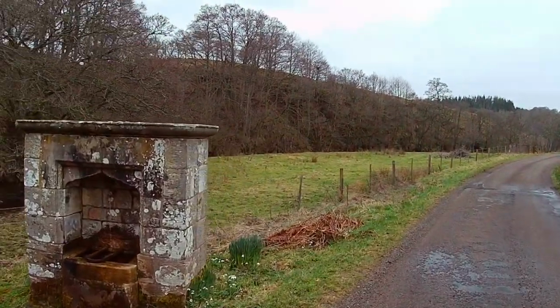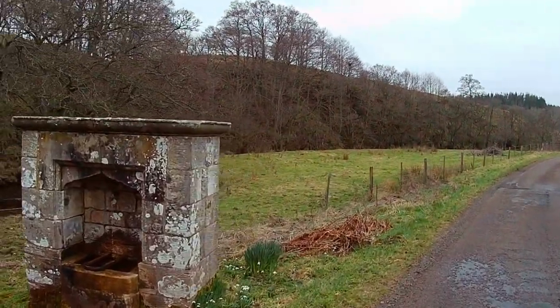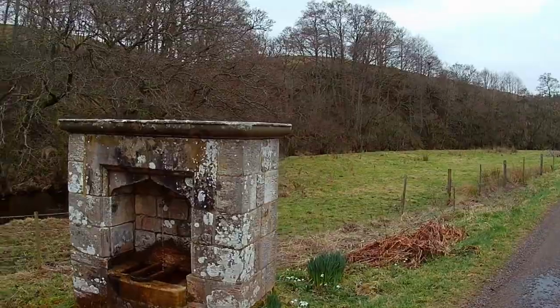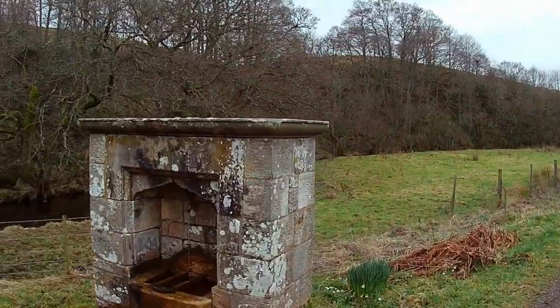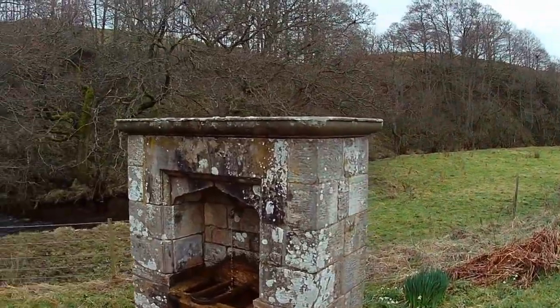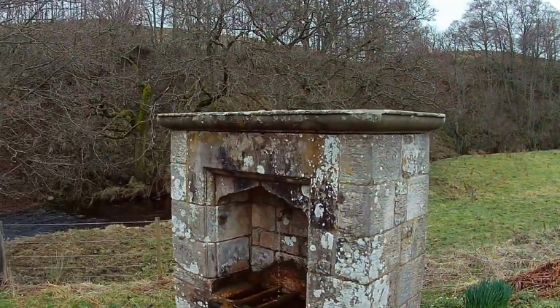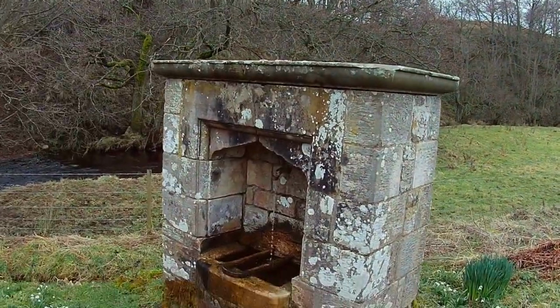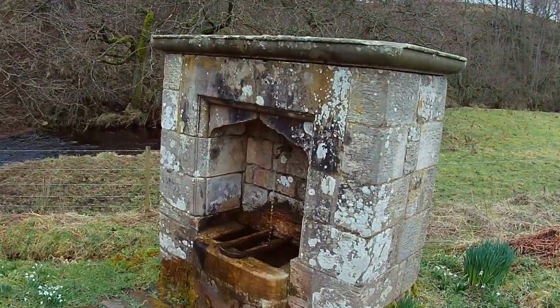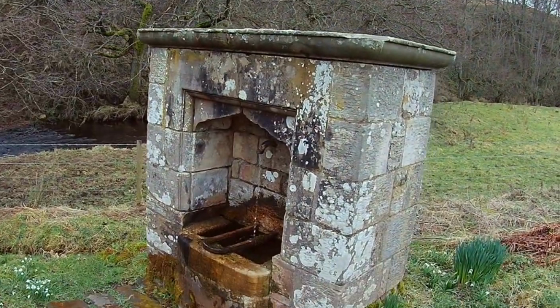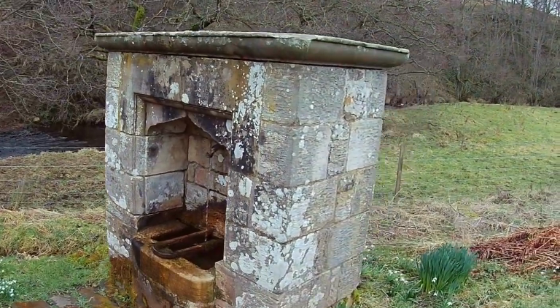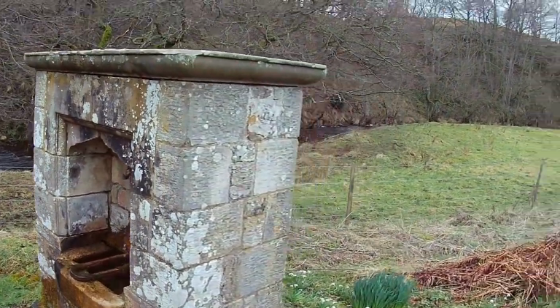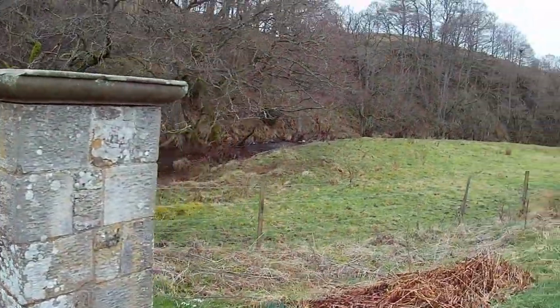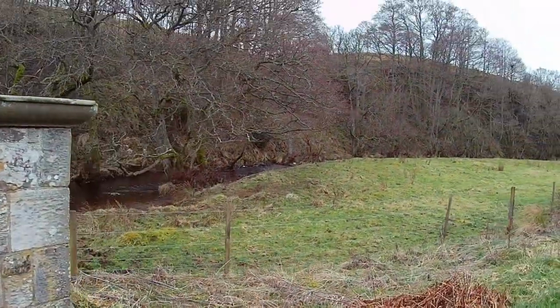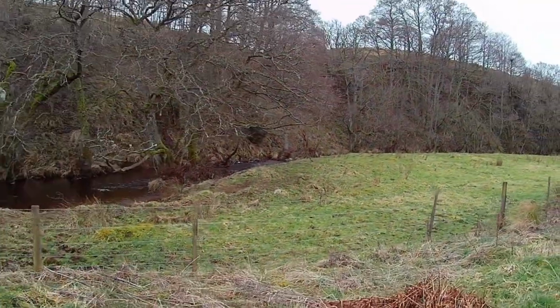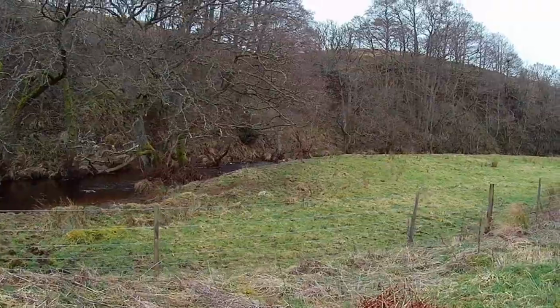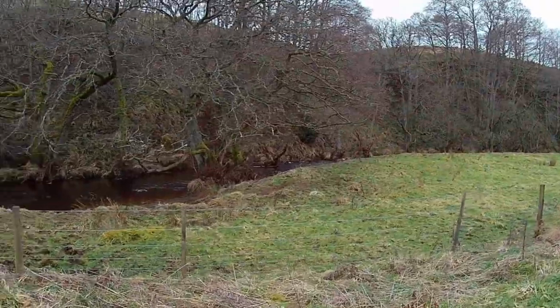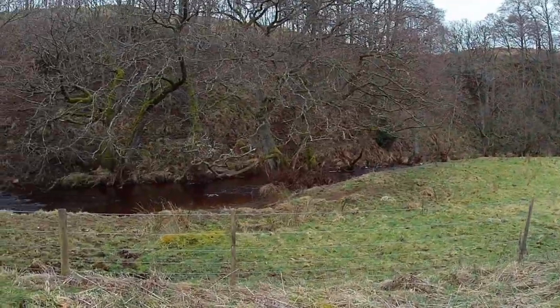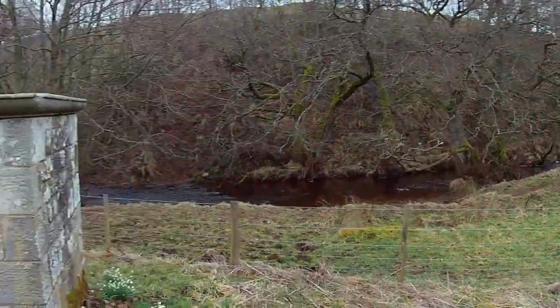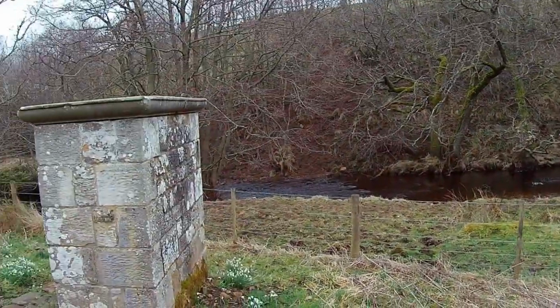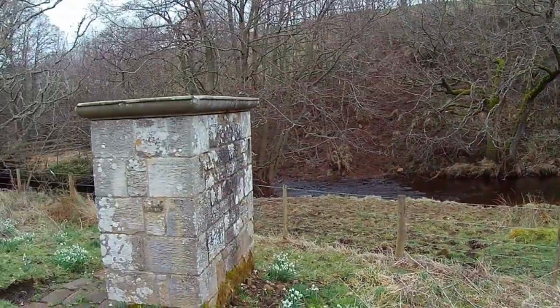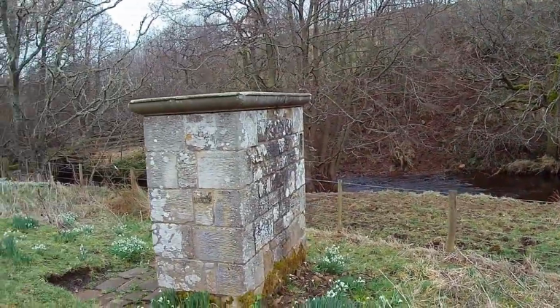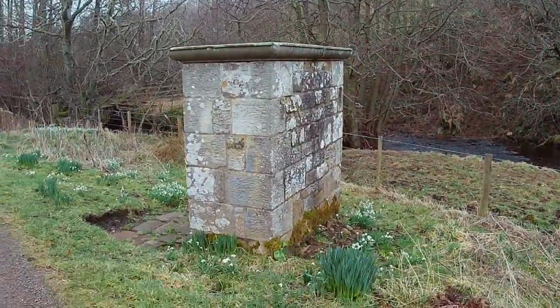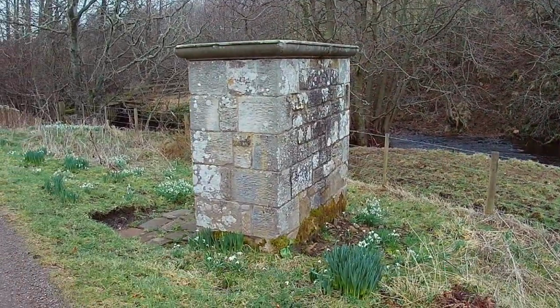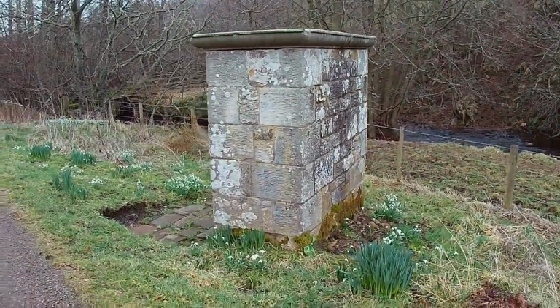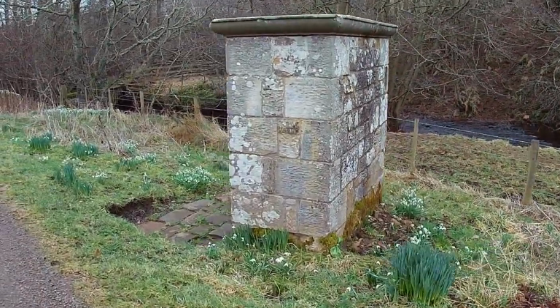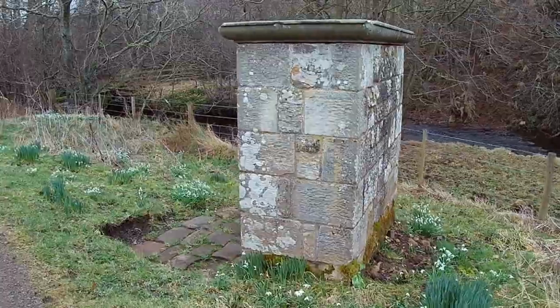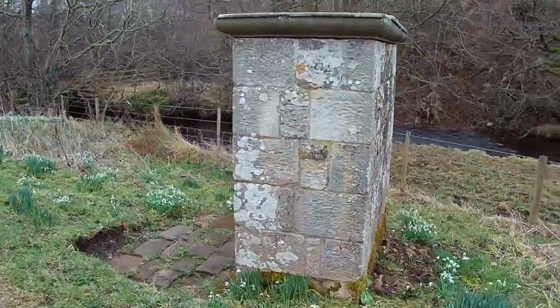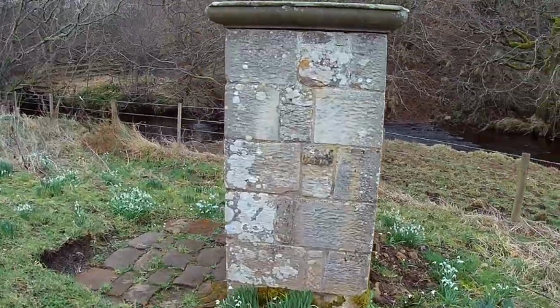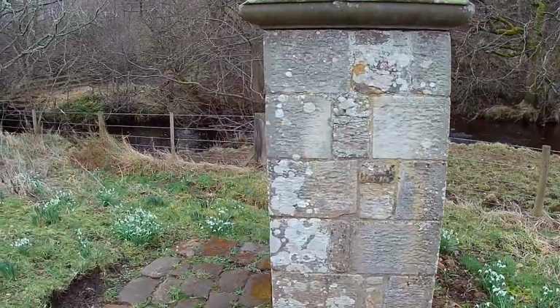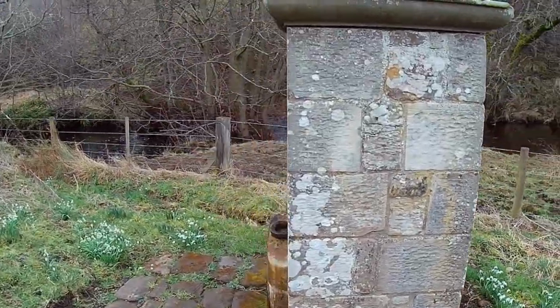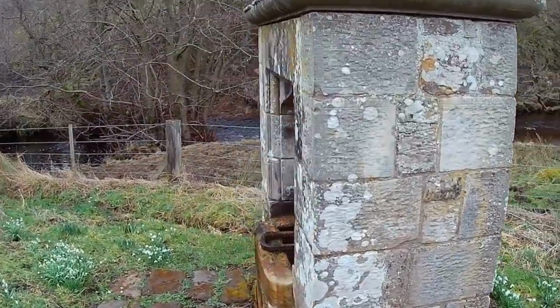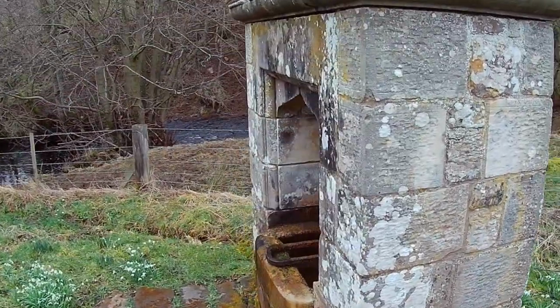Here we have an interesting thing — a well, just at the bottom of the road from the church, which is actually still functional. Whether this was for people, or horses and animals, or horse riders, who knows. But it's still in working condition, right beside the river.